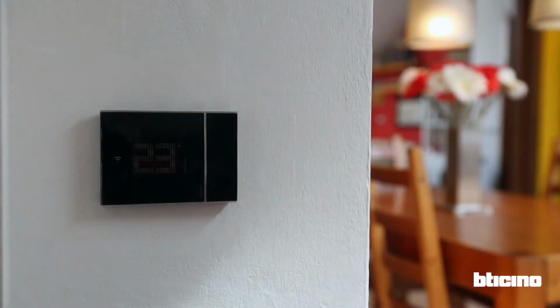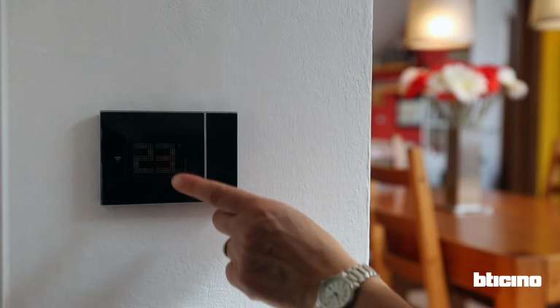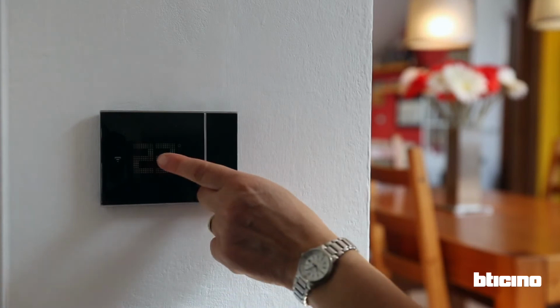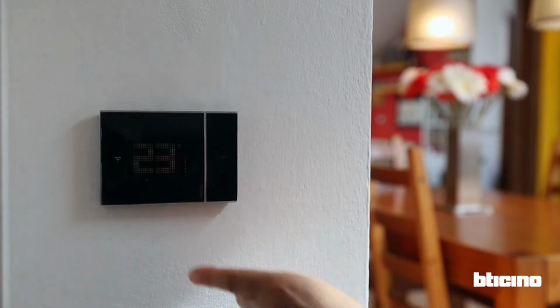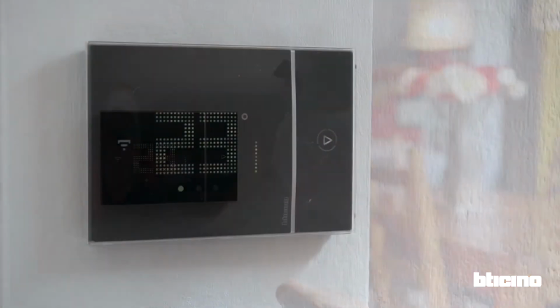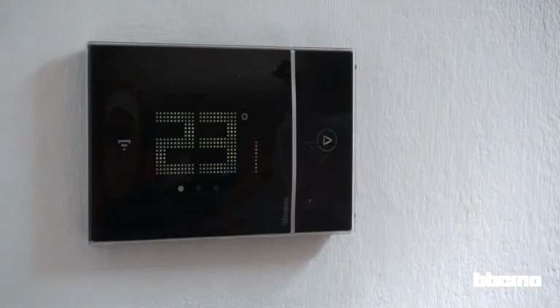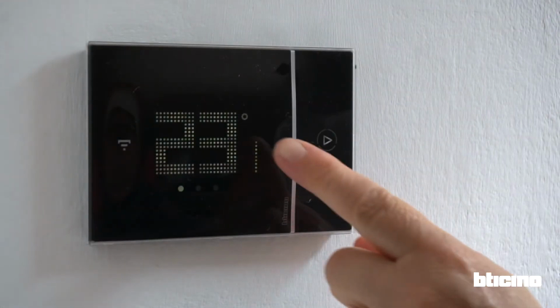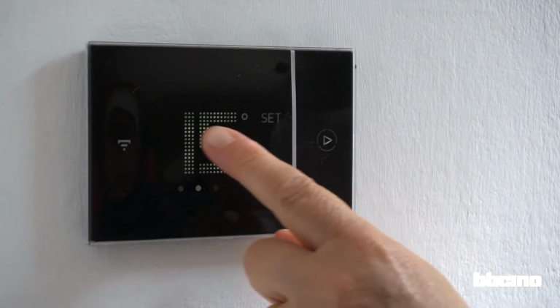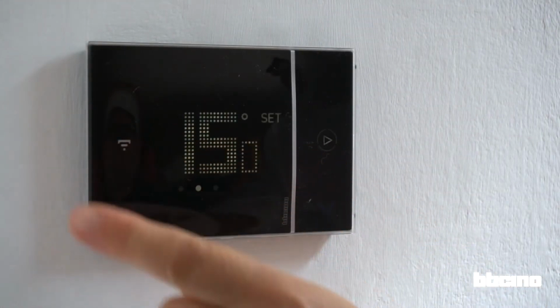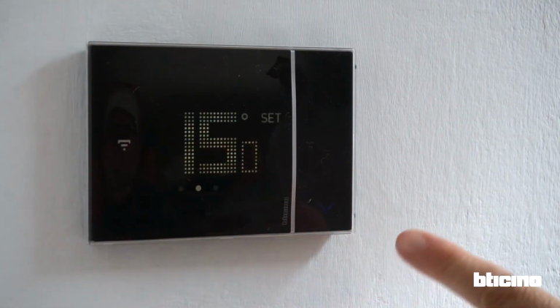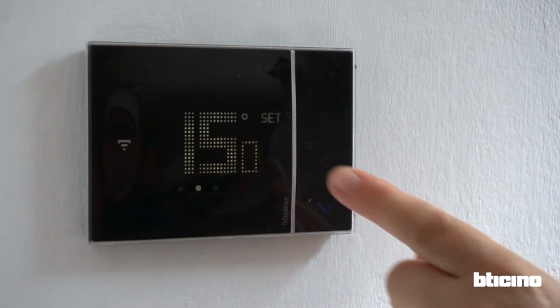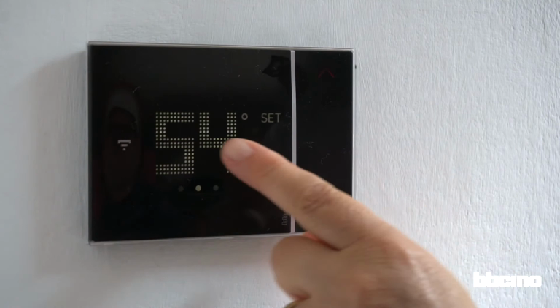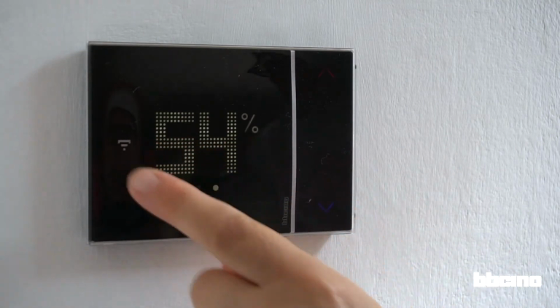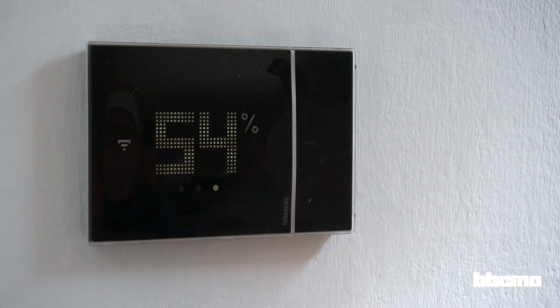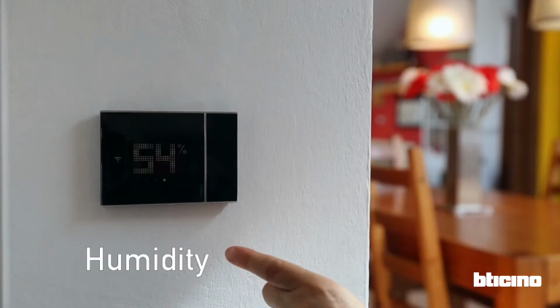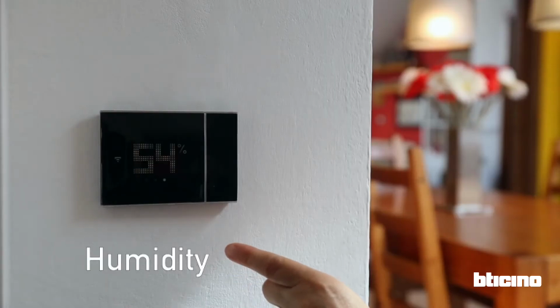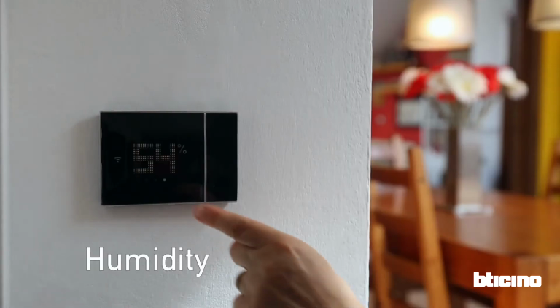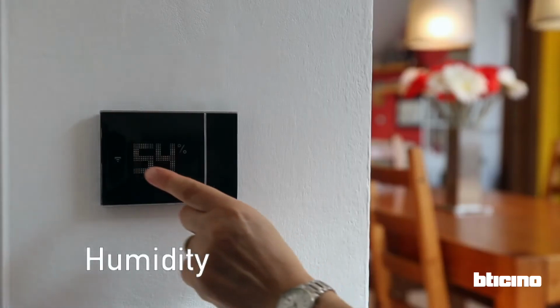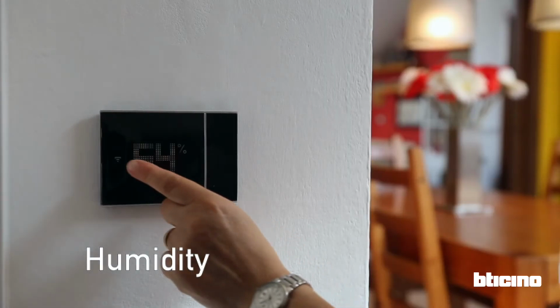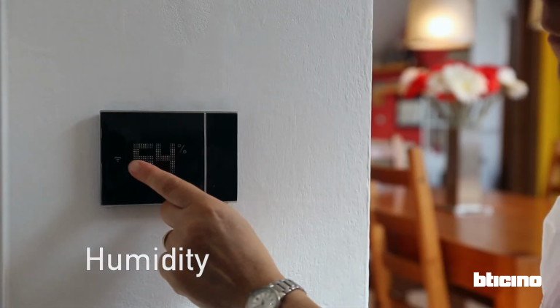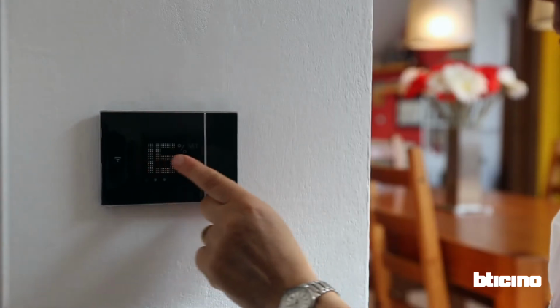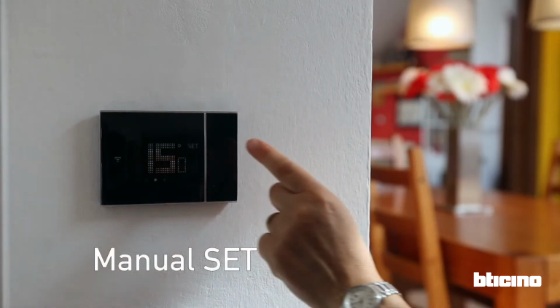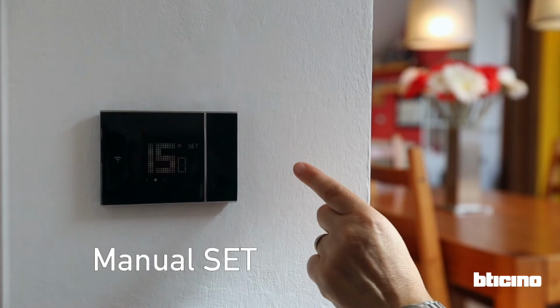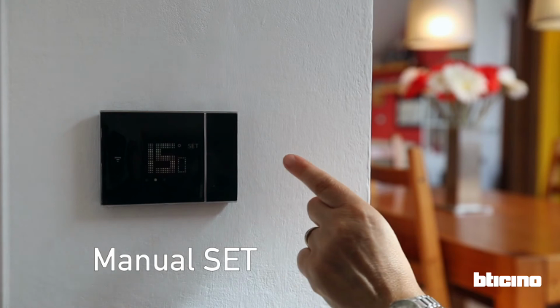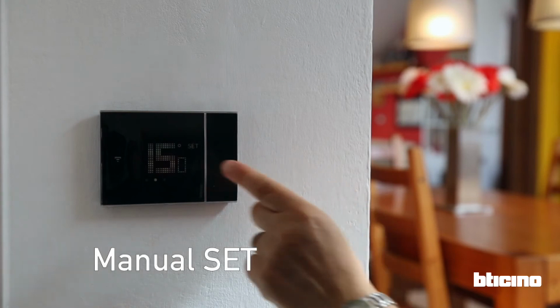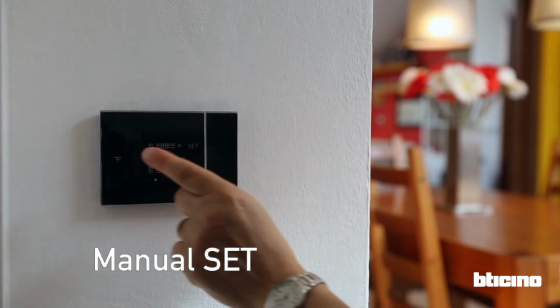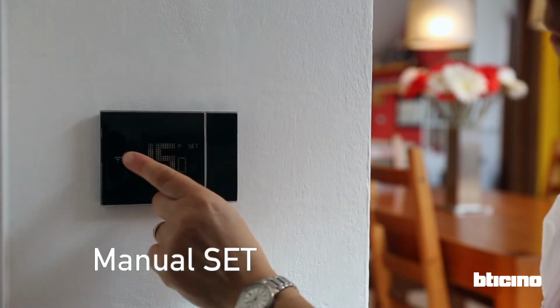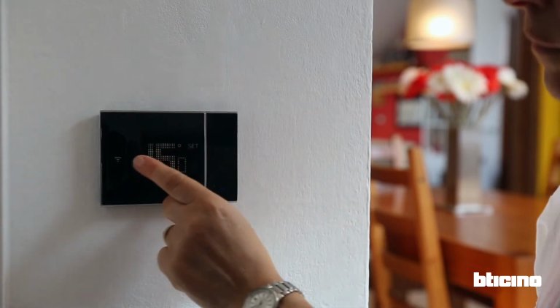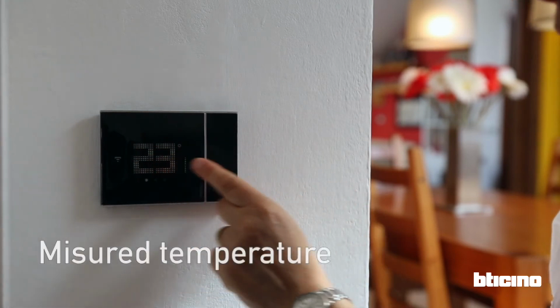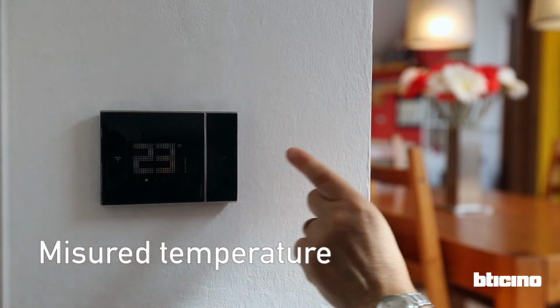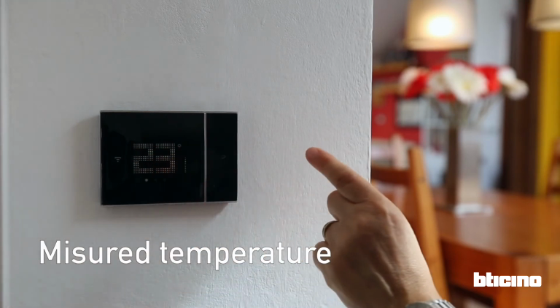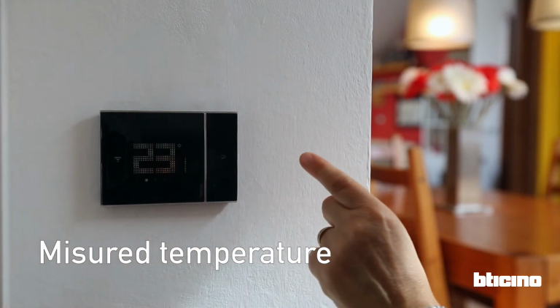Smarter with Netatmo has three screens that you can swipe to view. These will show you the measured humidity level, the set temperature, and the measured temperature.